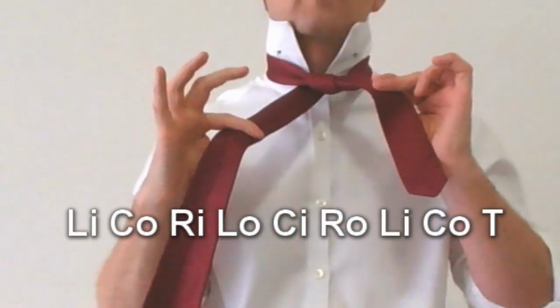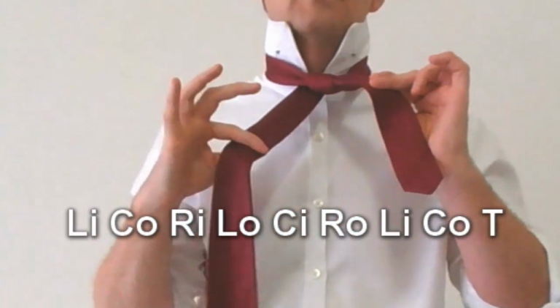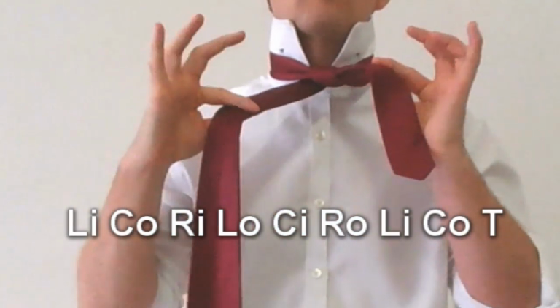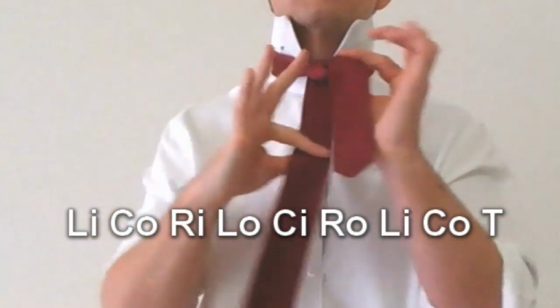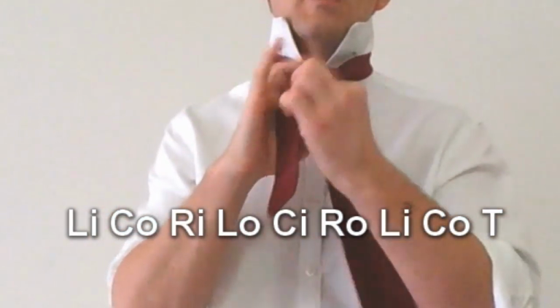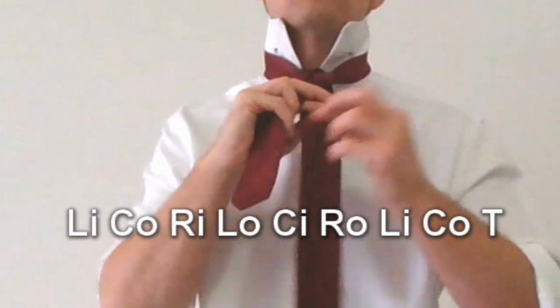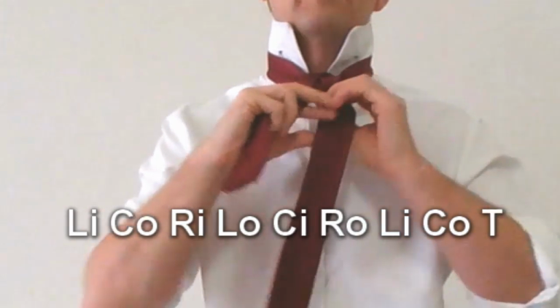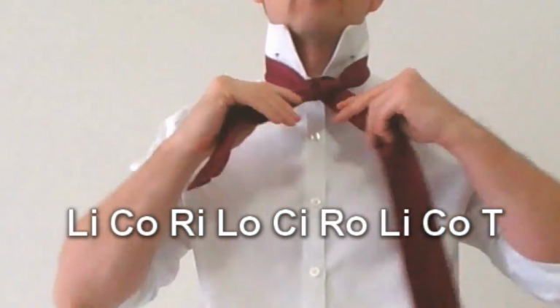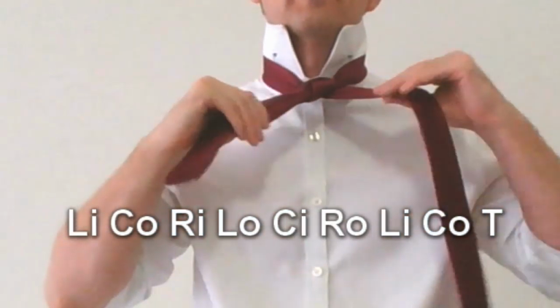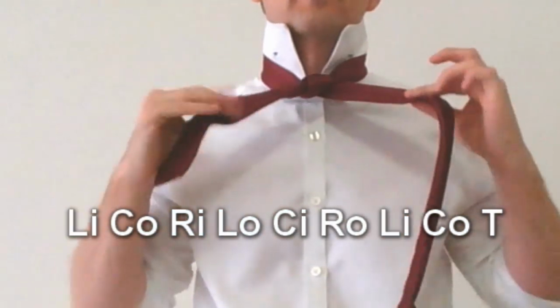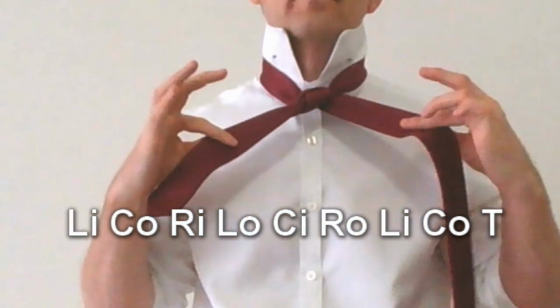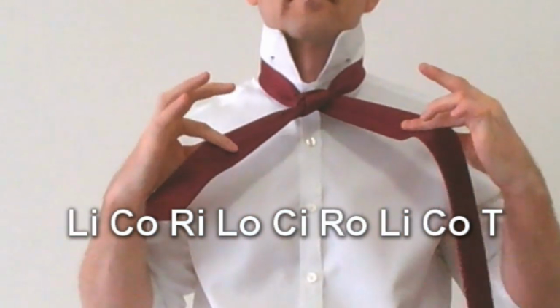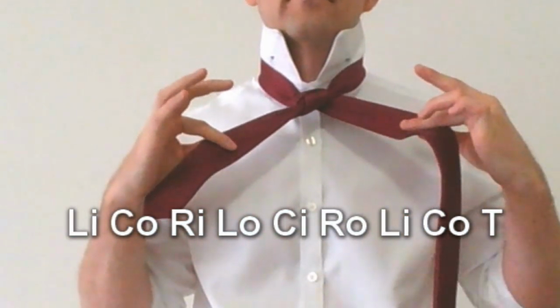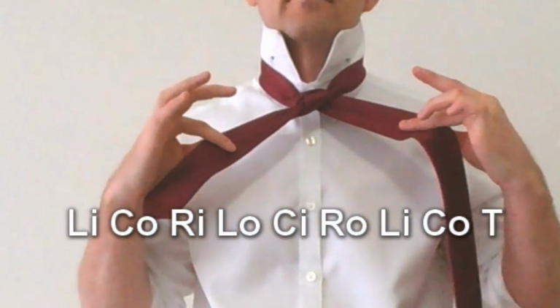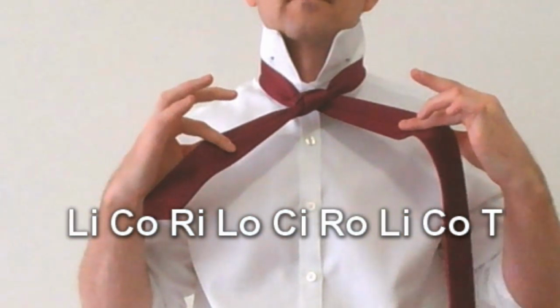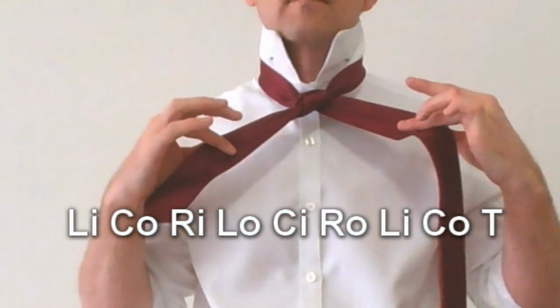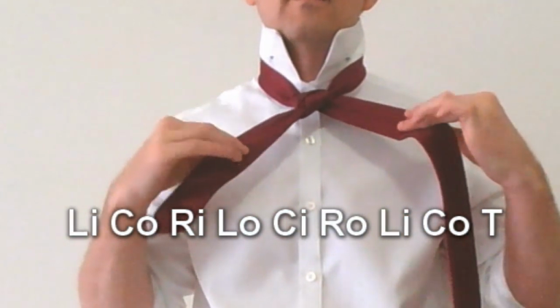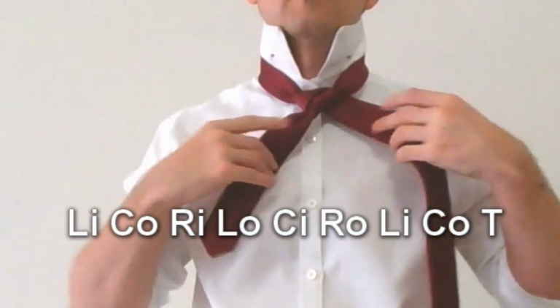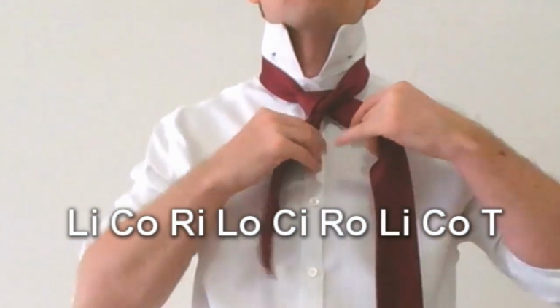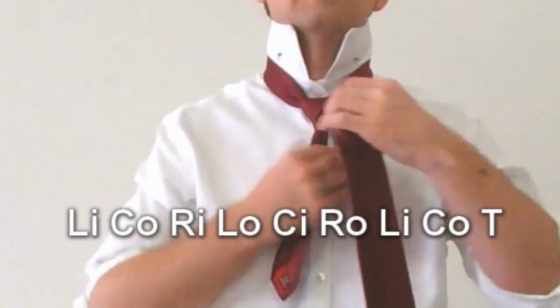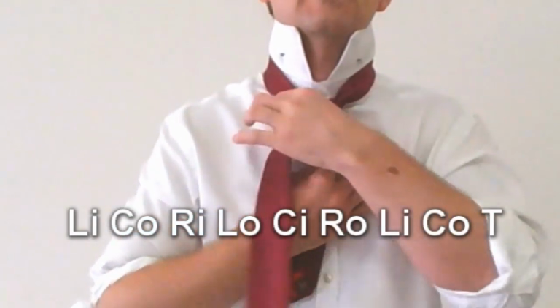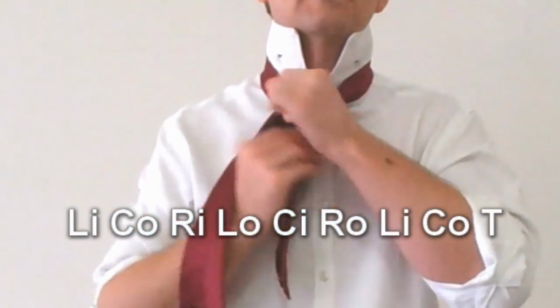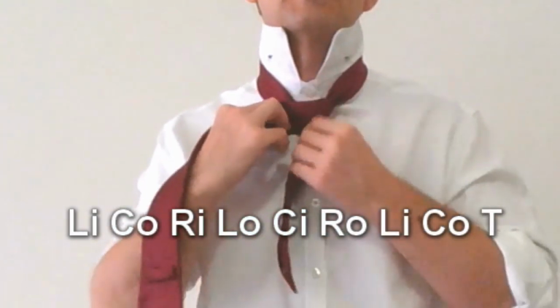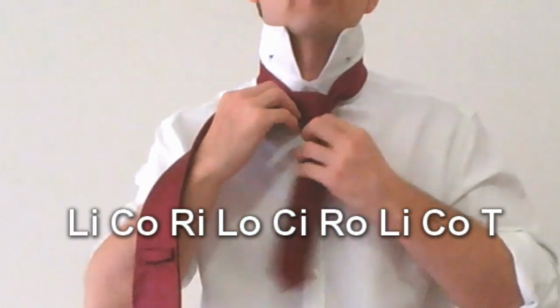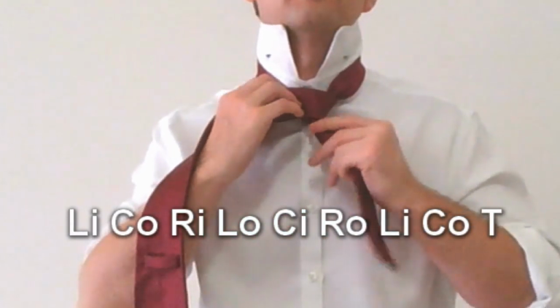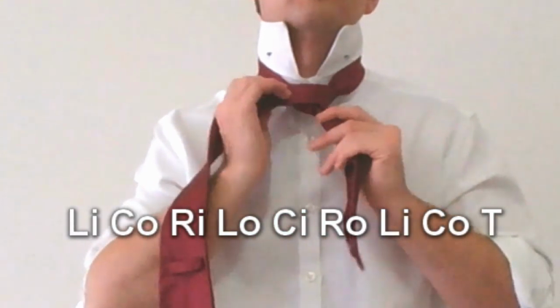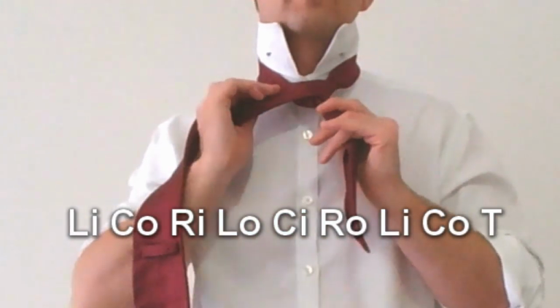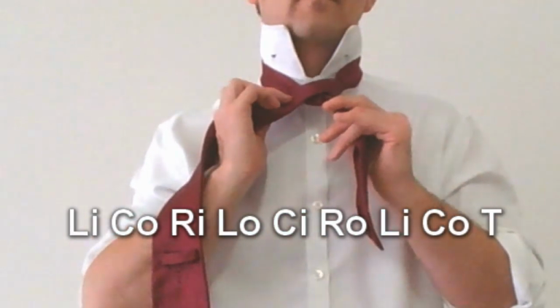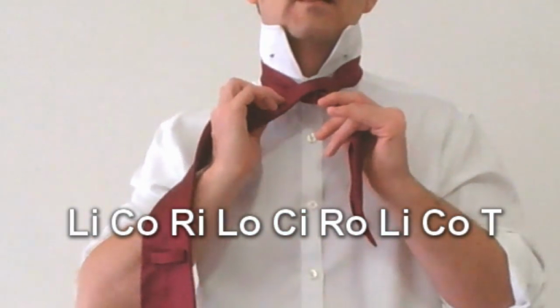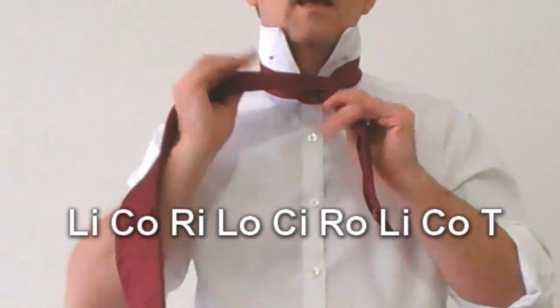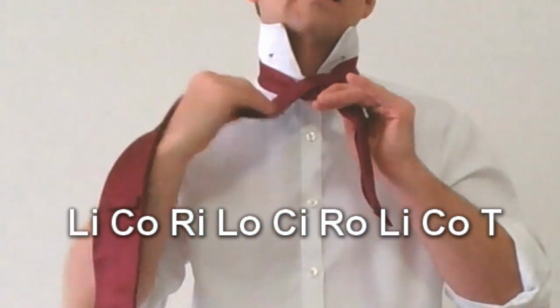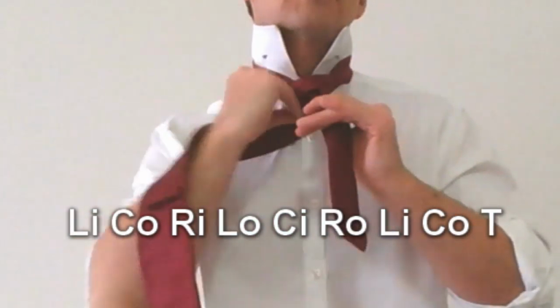Step six: right out of the diagram. Step seven: left in to the diagram. Step eight: center out.